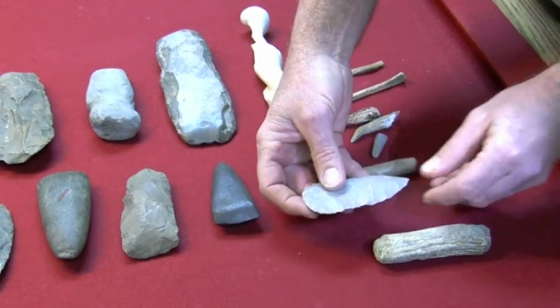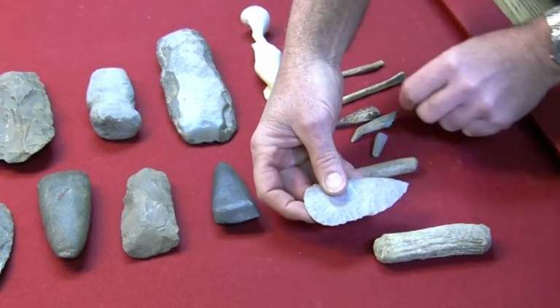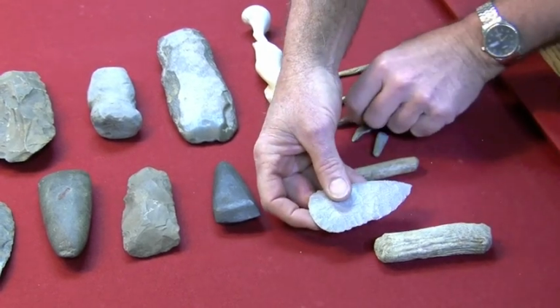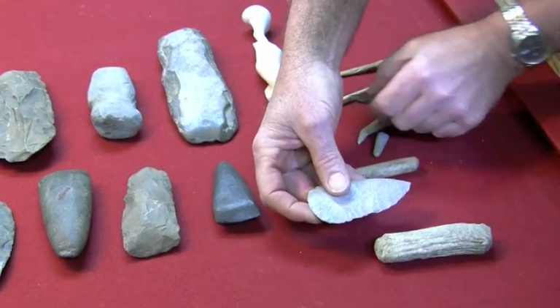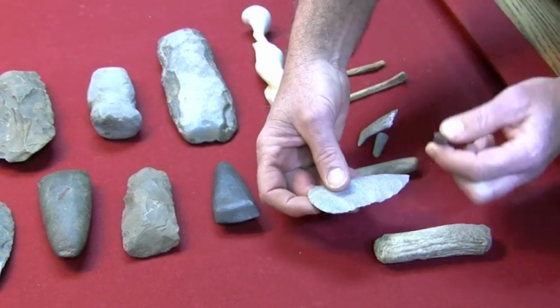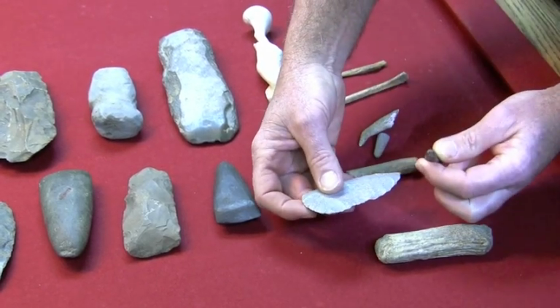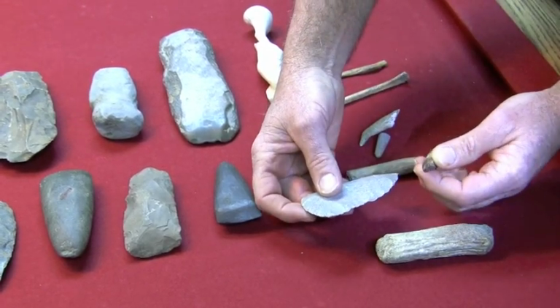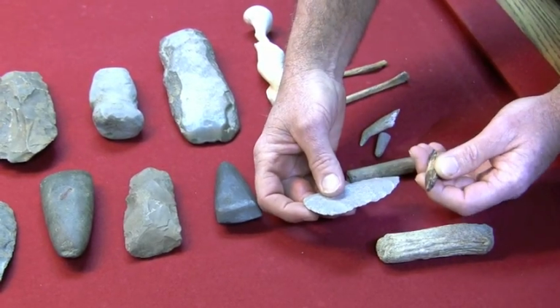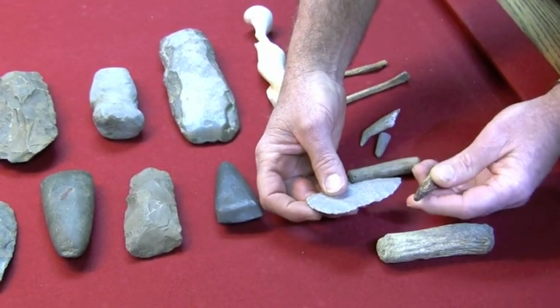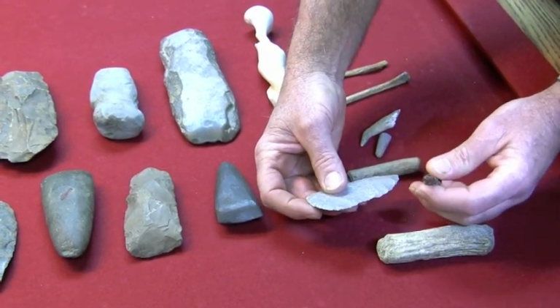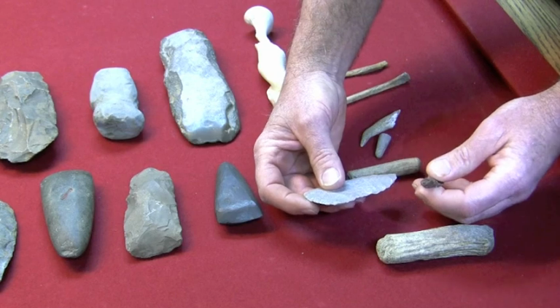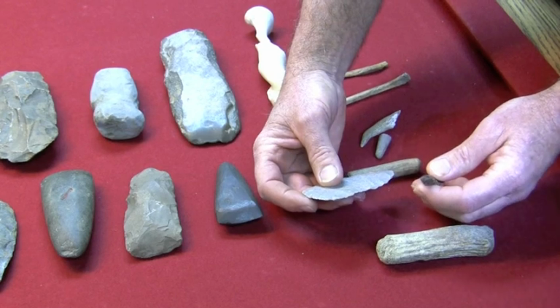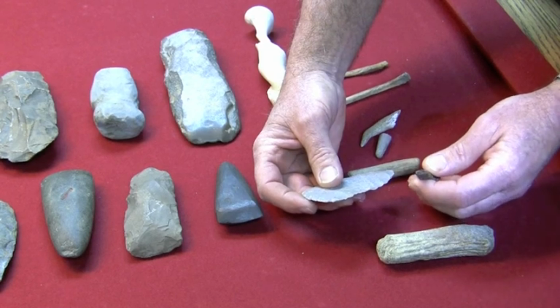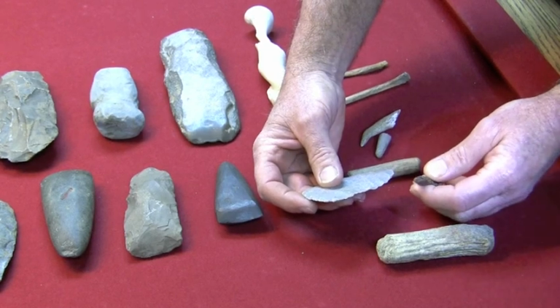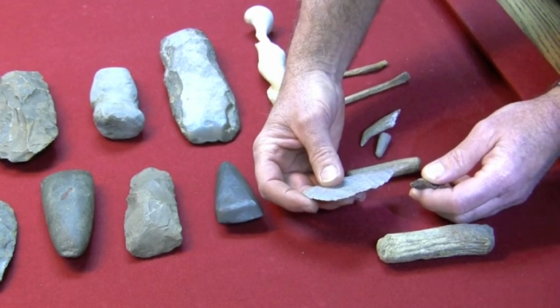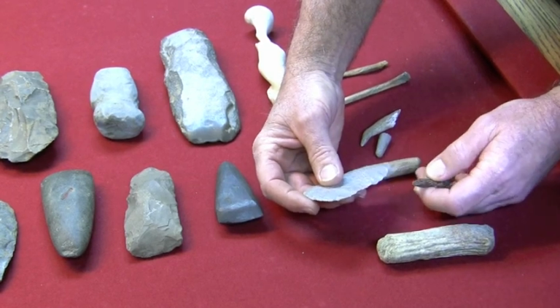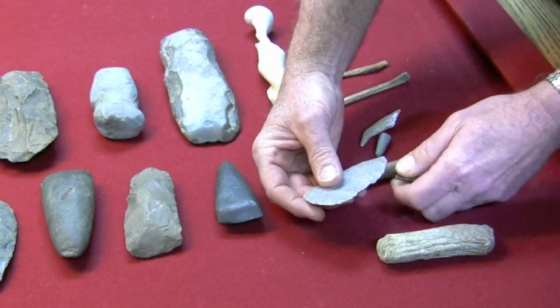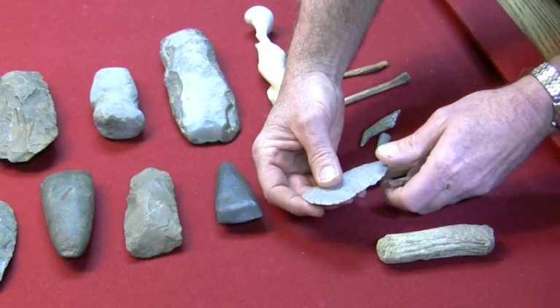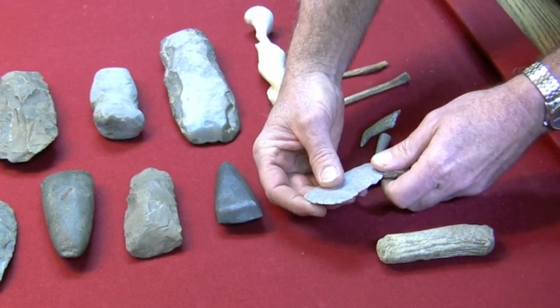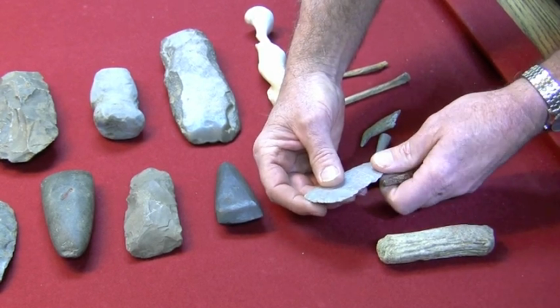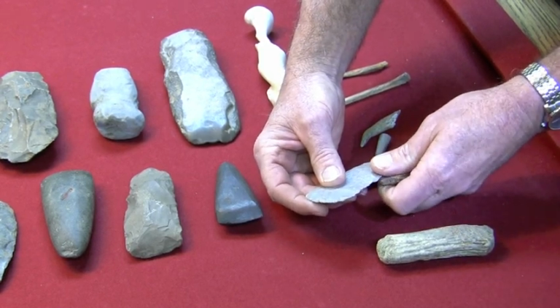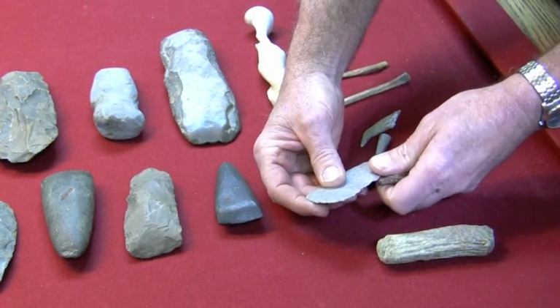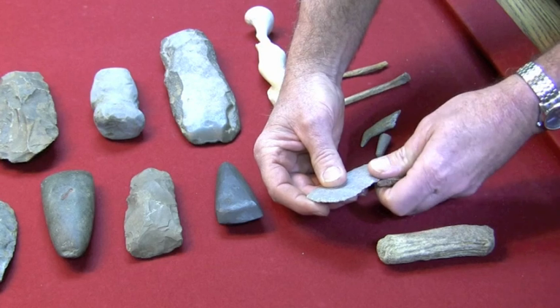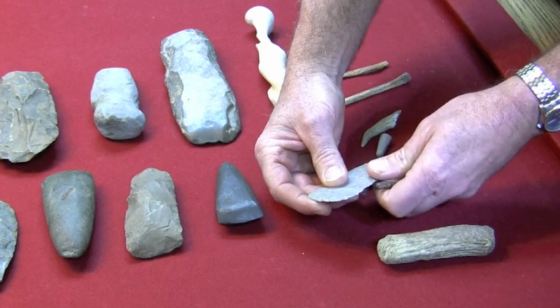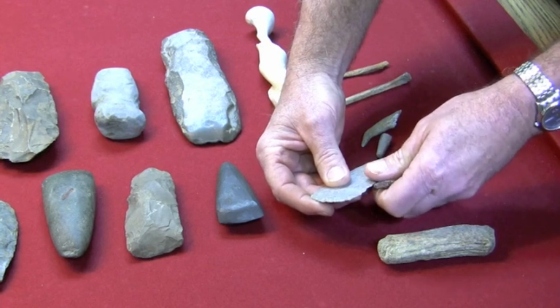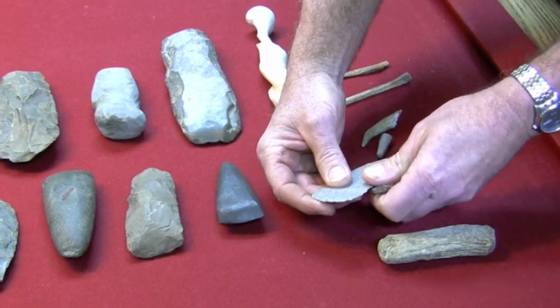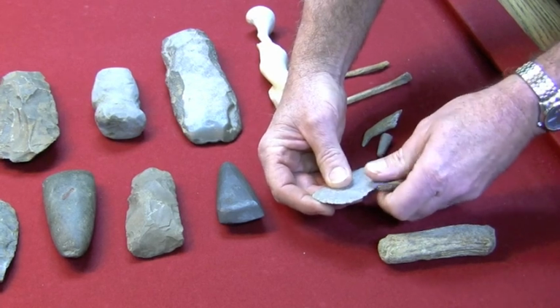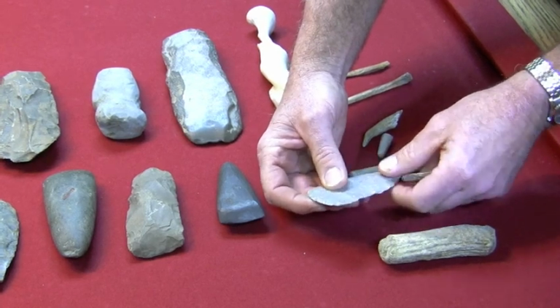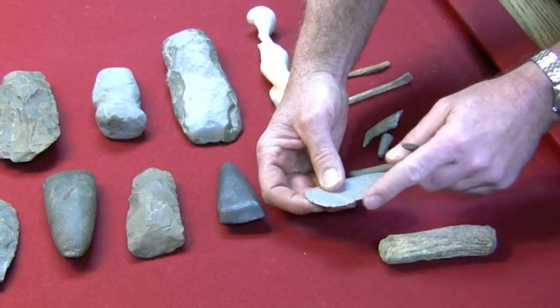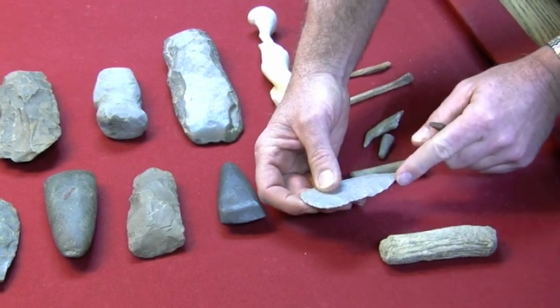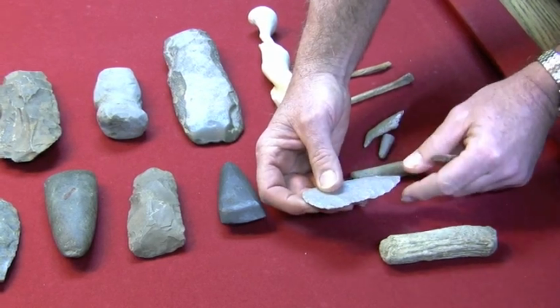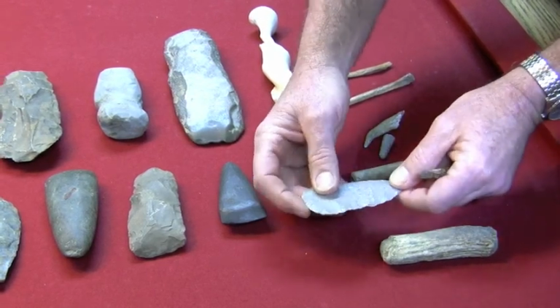Then they would take an antler flaker or bone flaker — usually antler because it is much harder than bone — and come back and make their secondary flakes to sharpen off the edges and thin them on down.